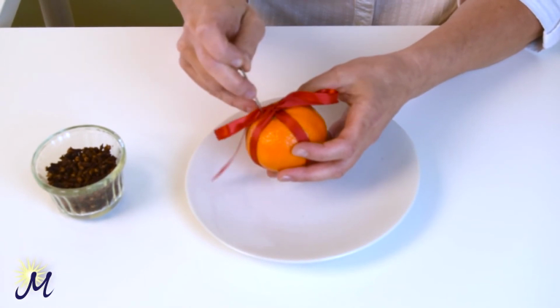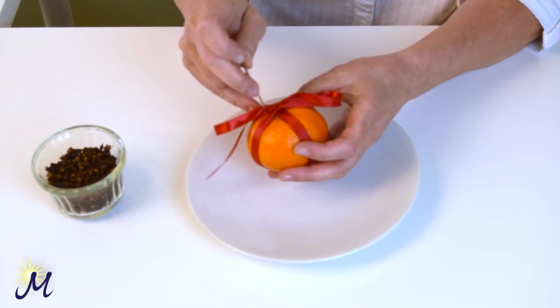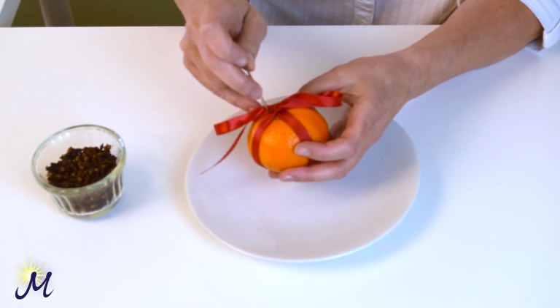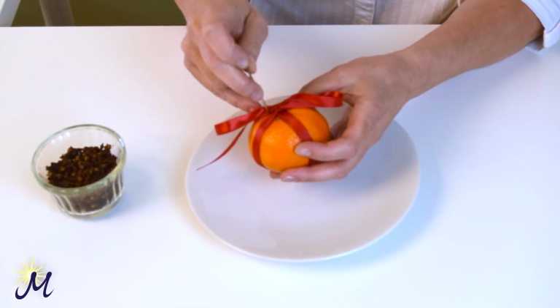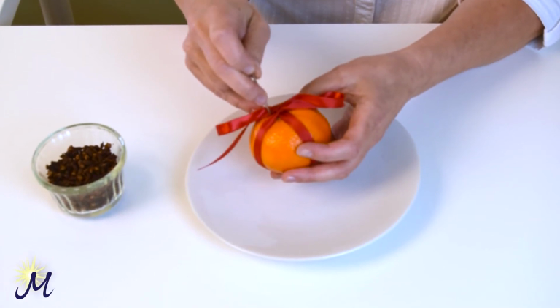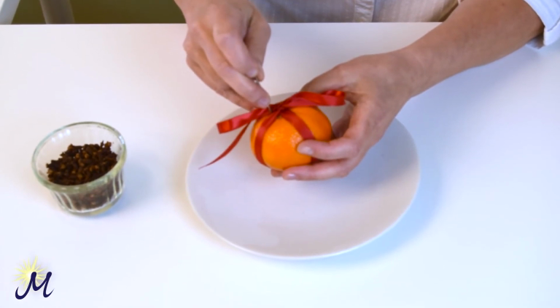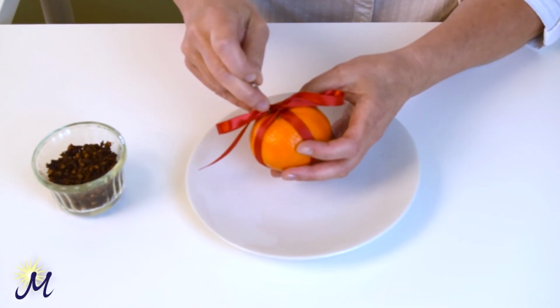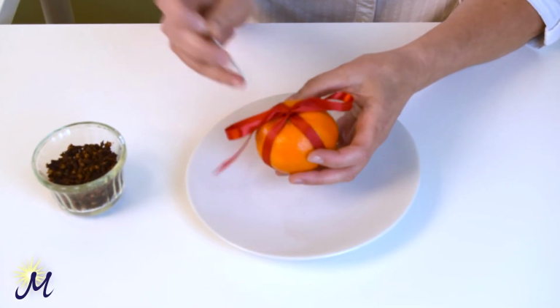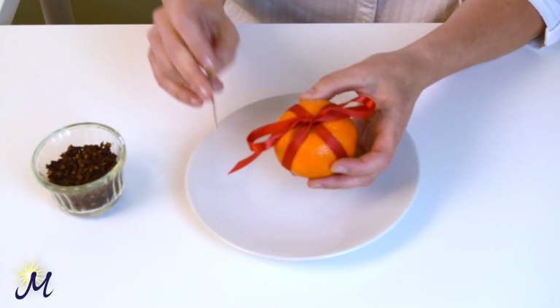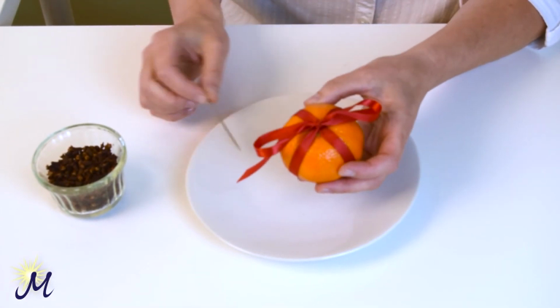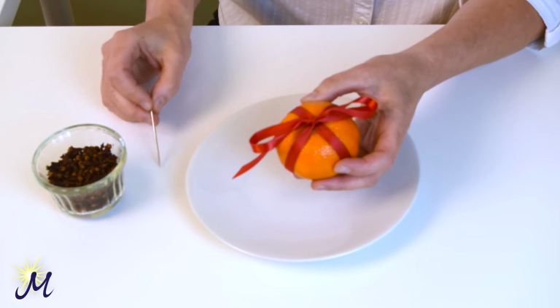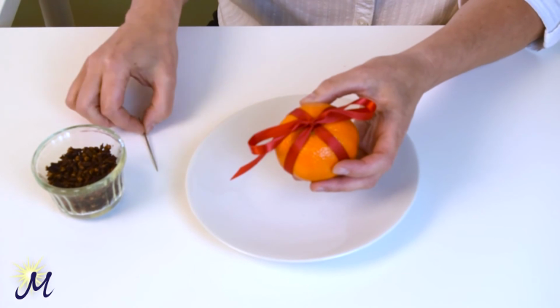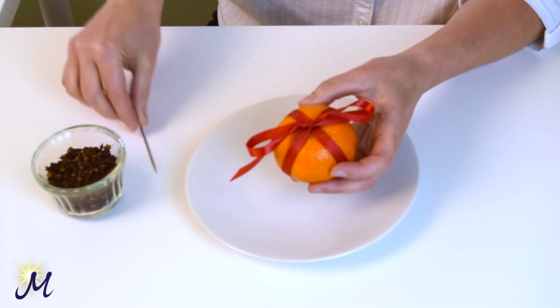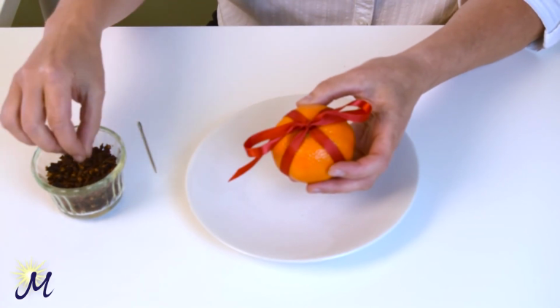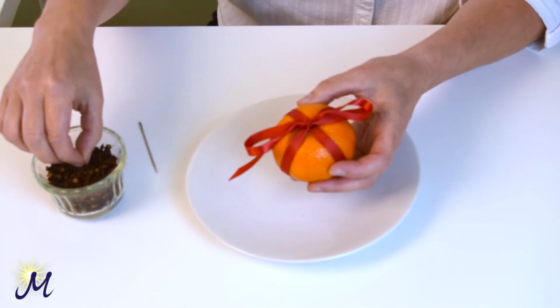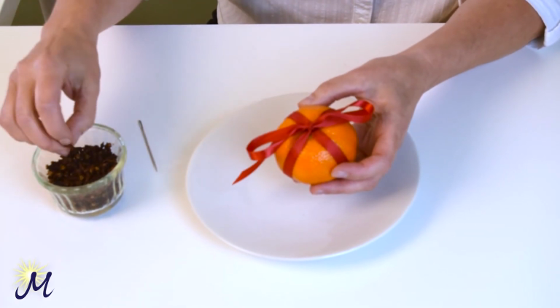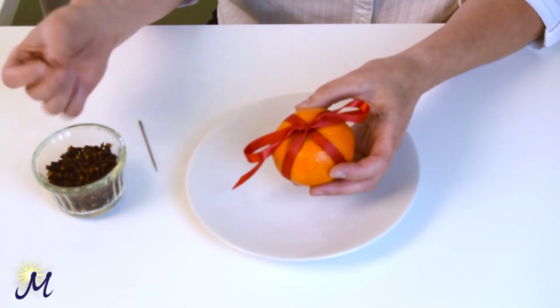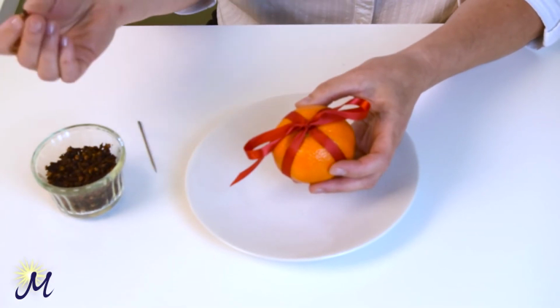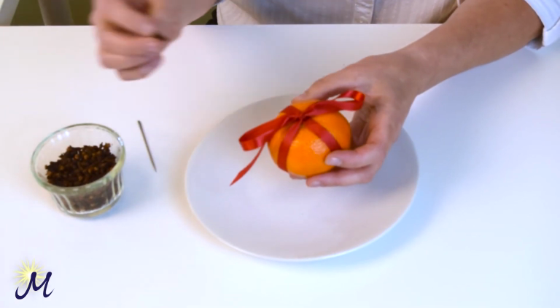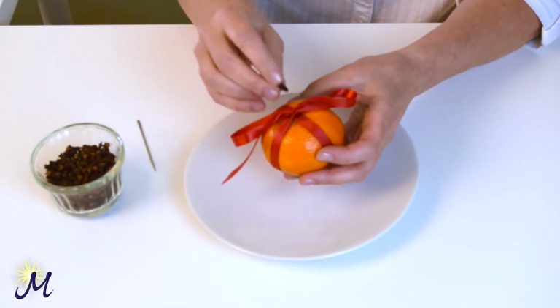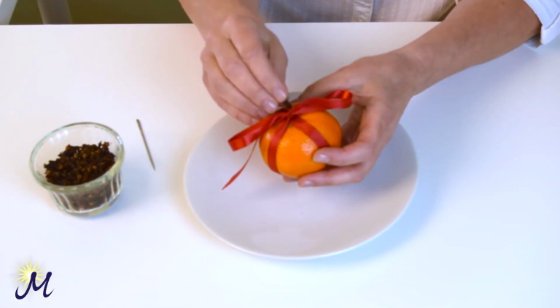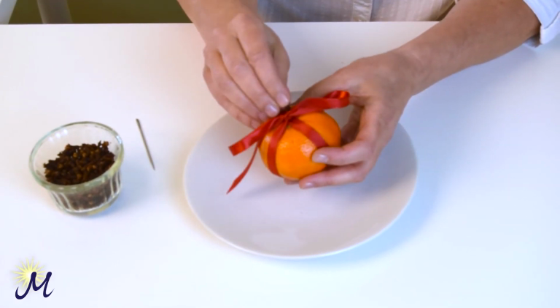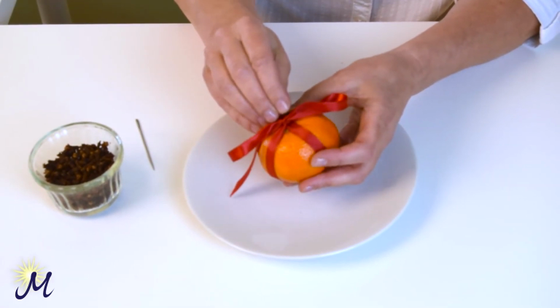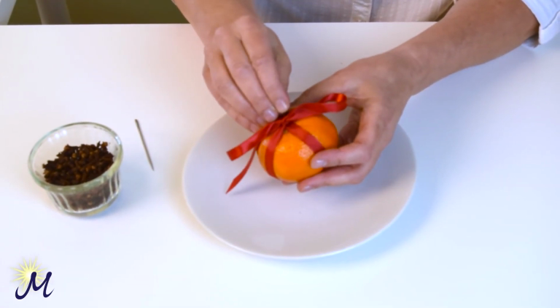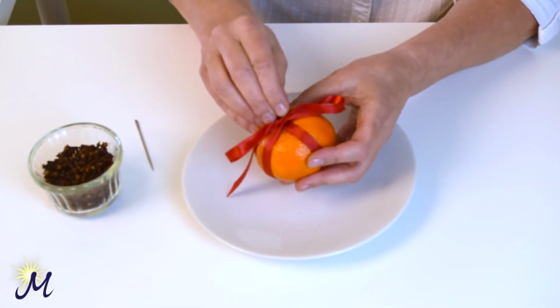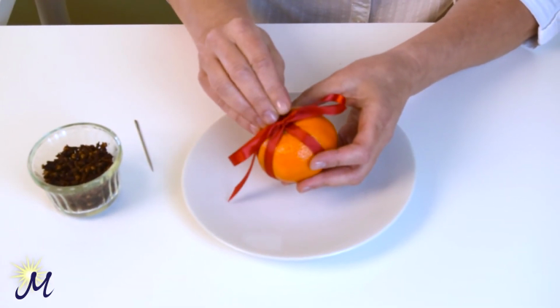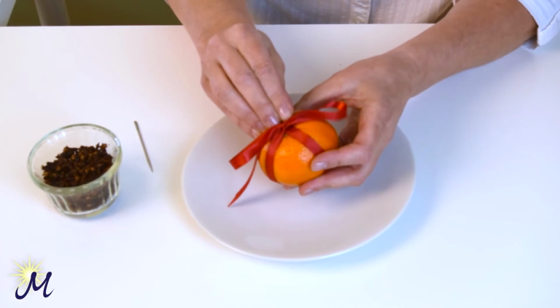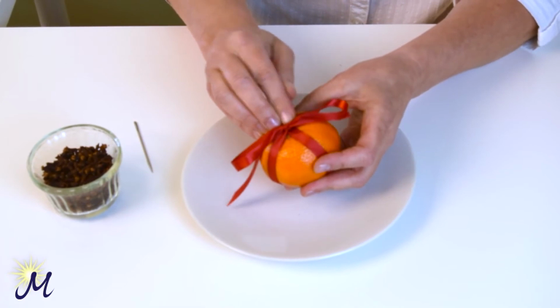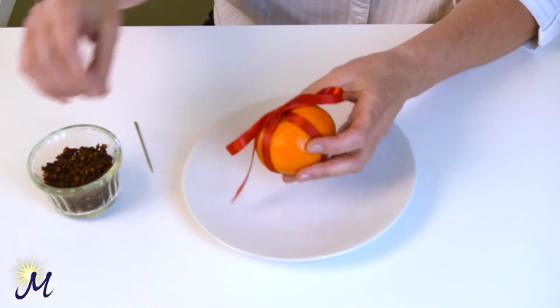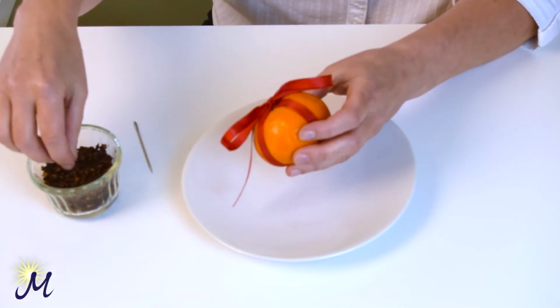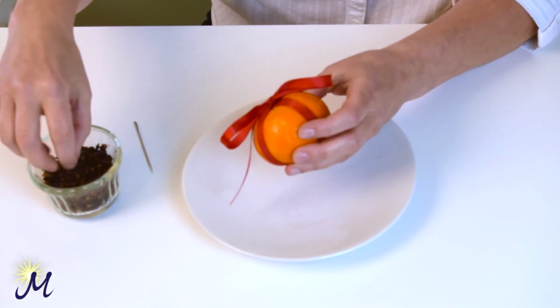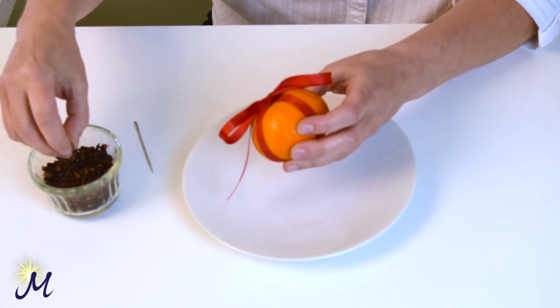One, two, three, four. This is just going to make it easier to push the cloves into it. You can push them straight in either, but sometimes you damage them when you do that. You can push them in with the clove.